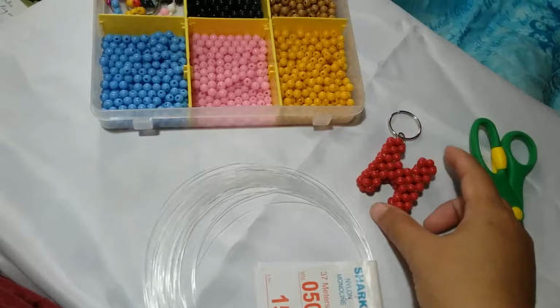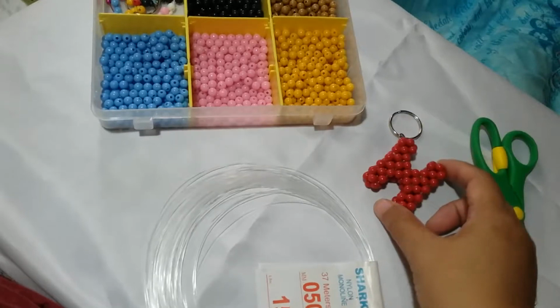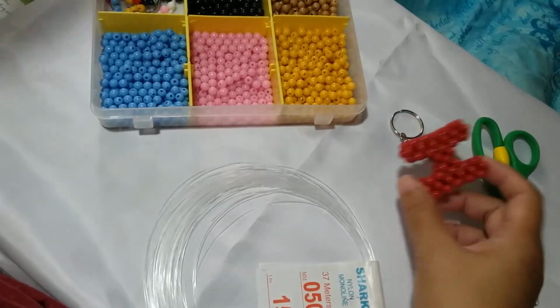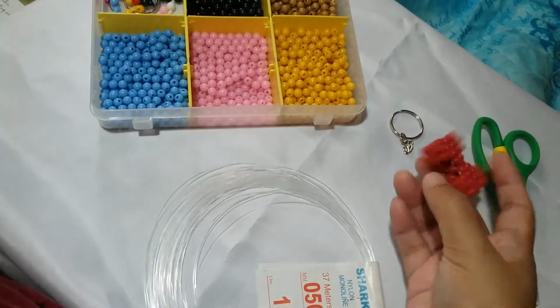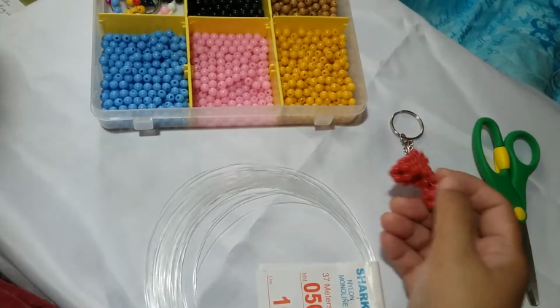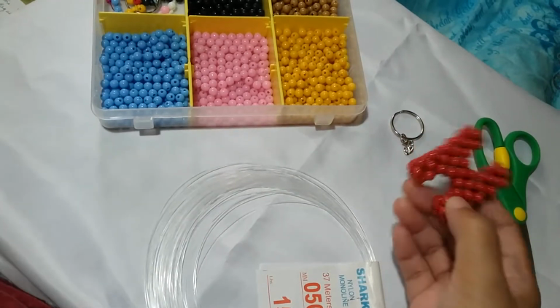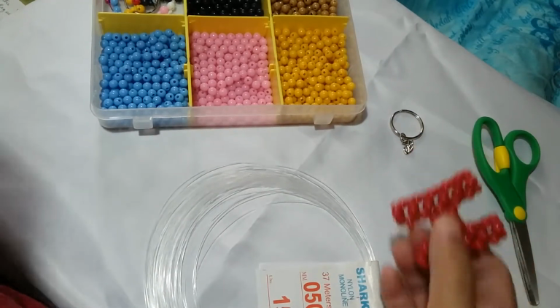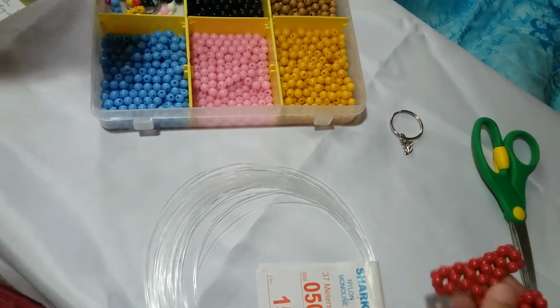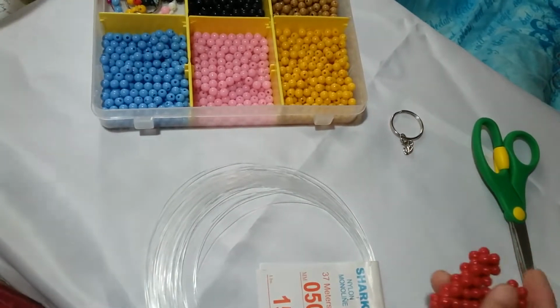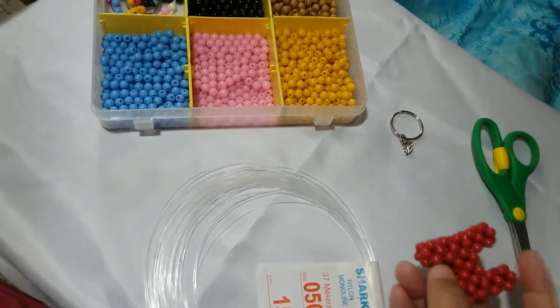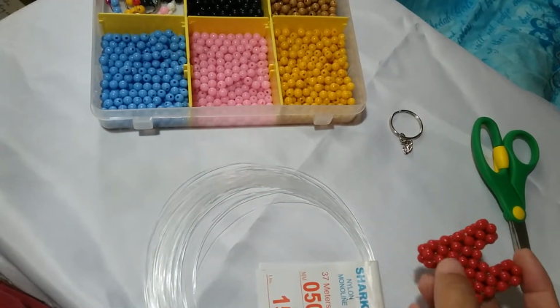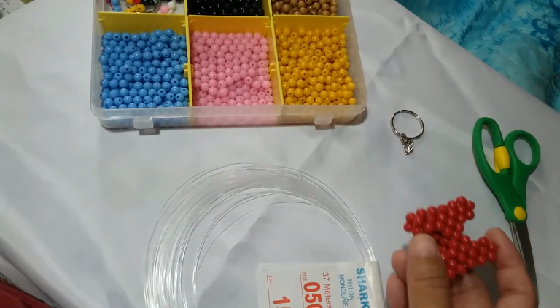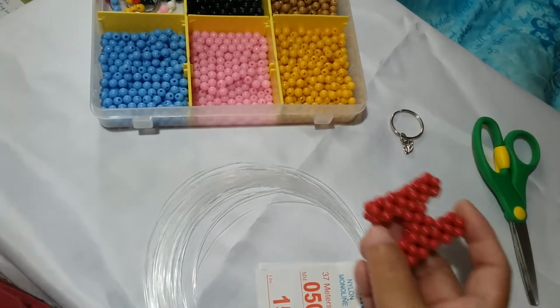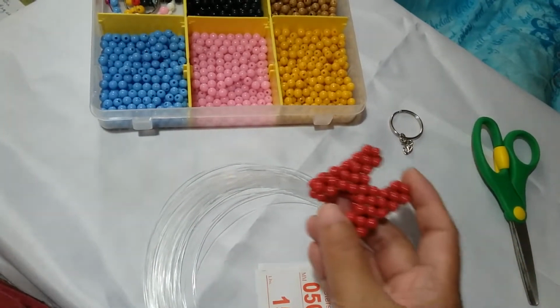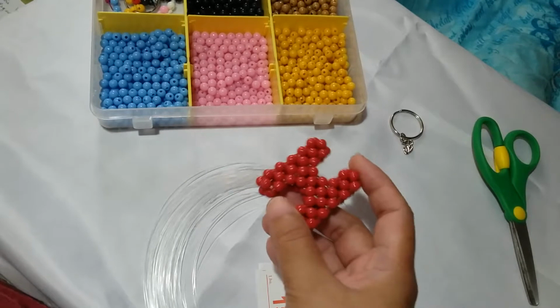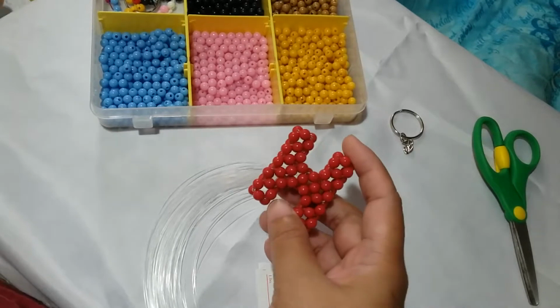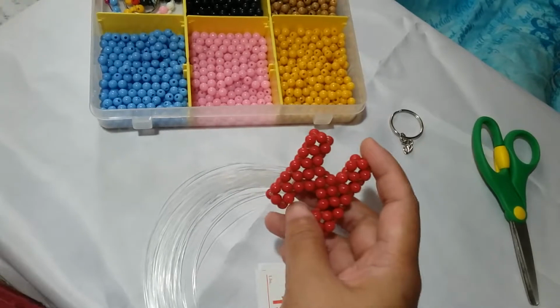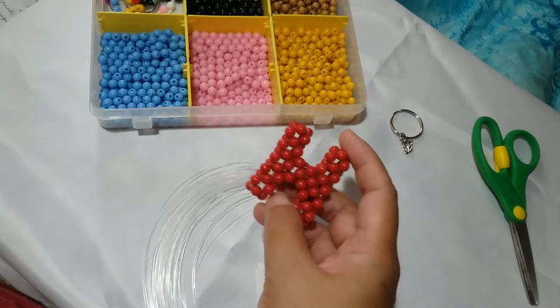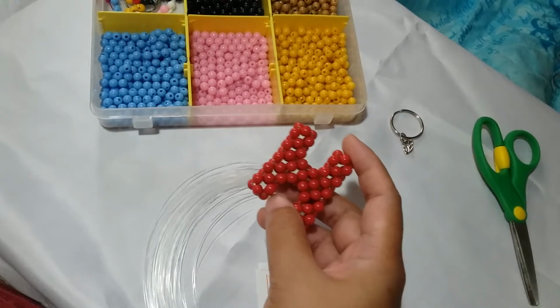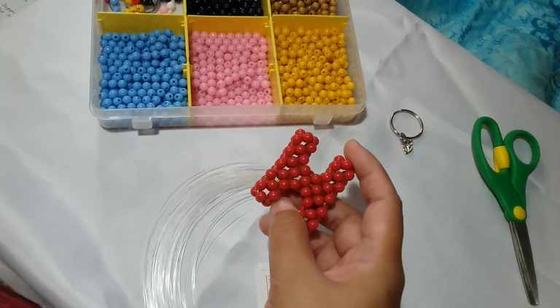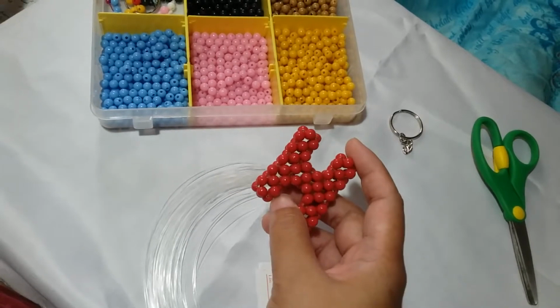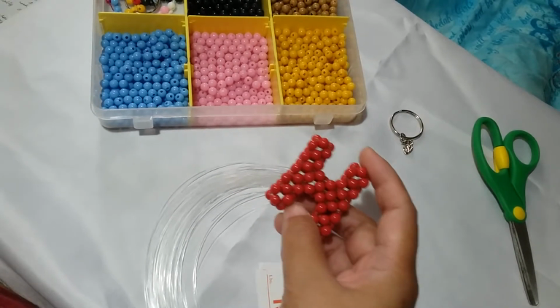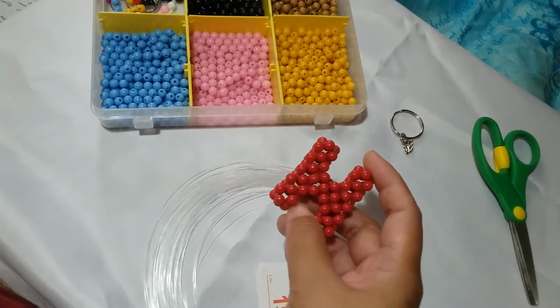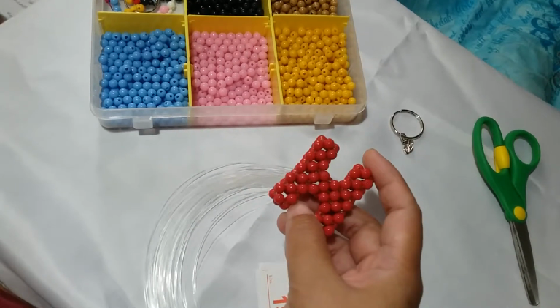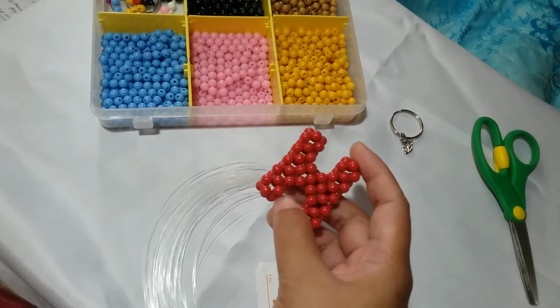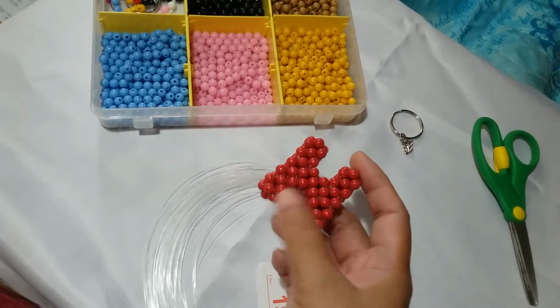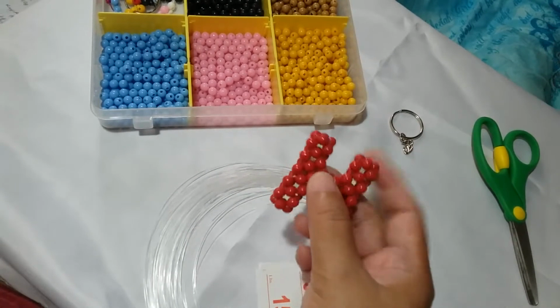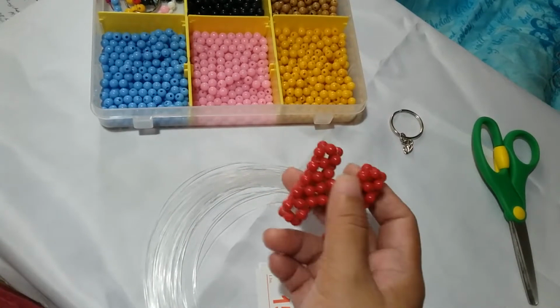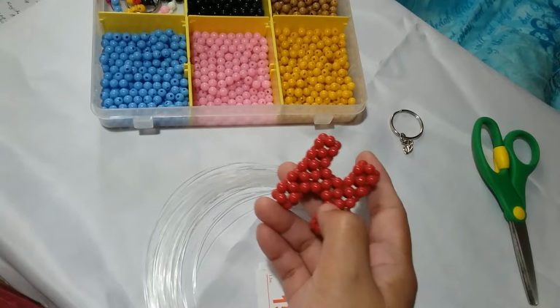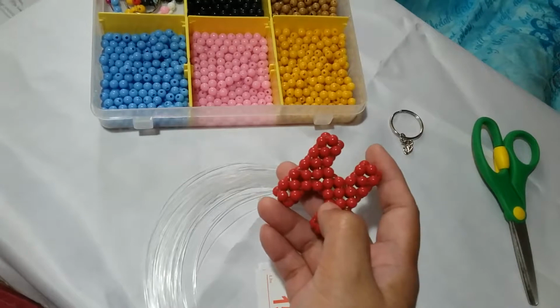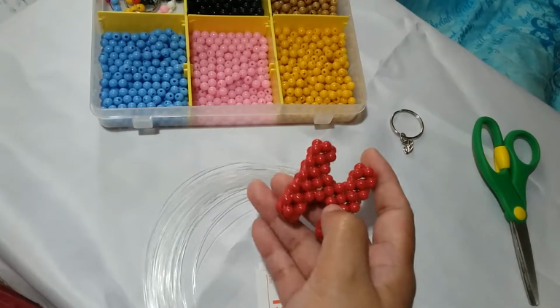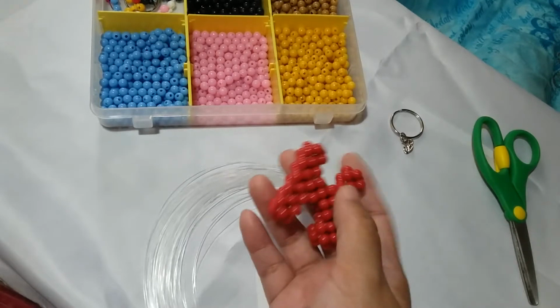Hi guys, it's Megan Rose from the Philippines, coming back to you with the 8th installment on our How to Bead Letters Tutorial Series, which is this letter H over here.